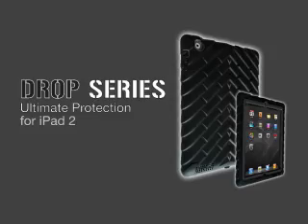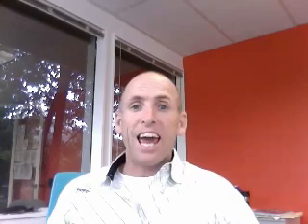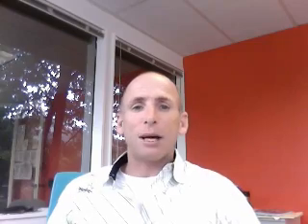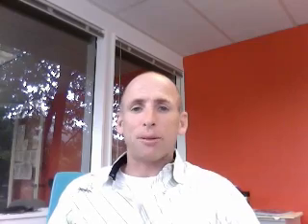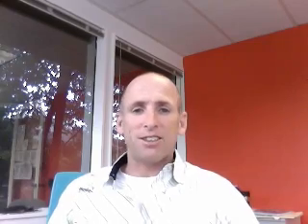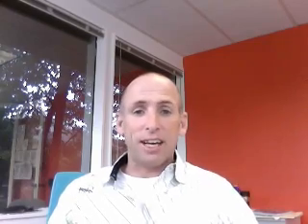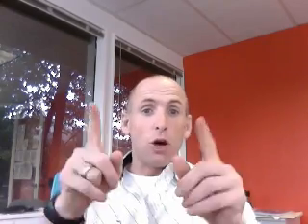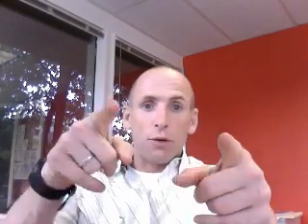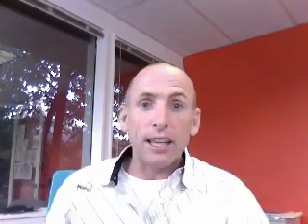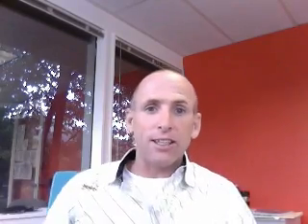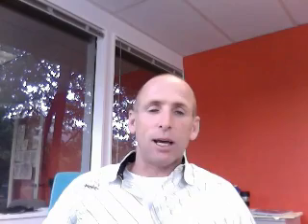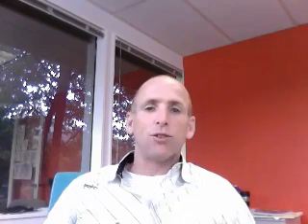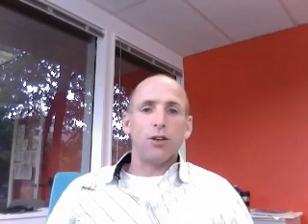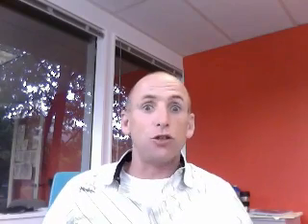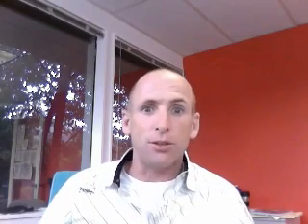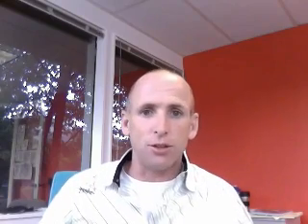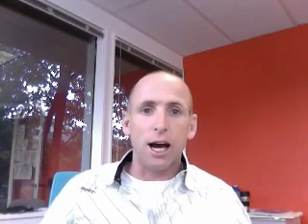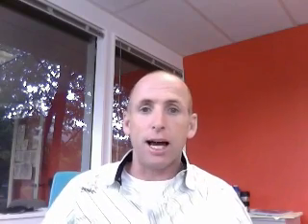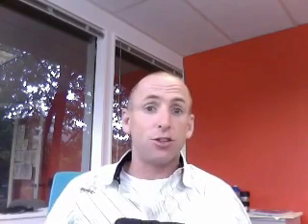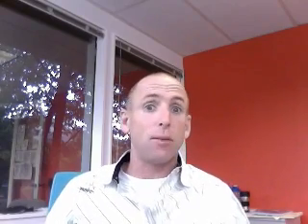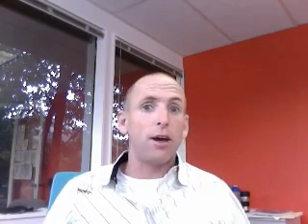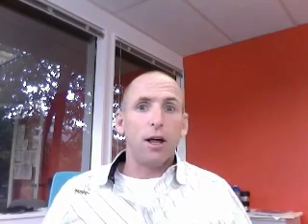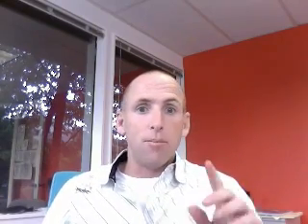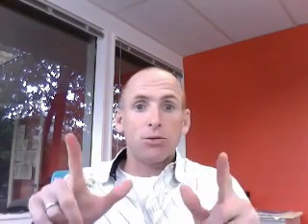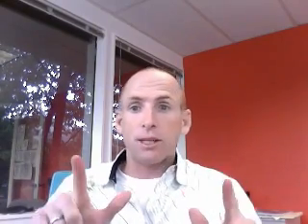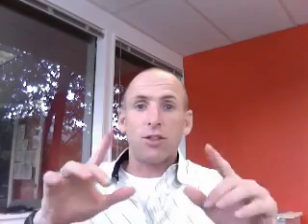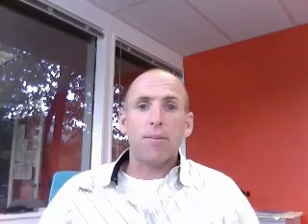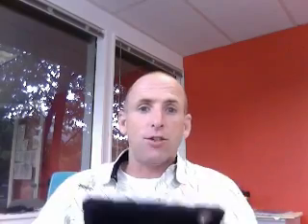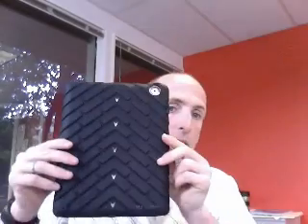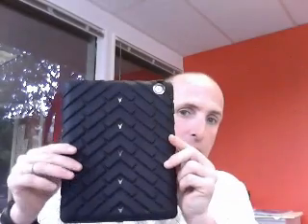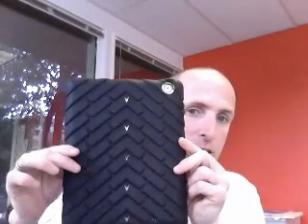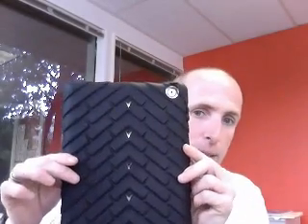Hey Gumdrop Cases fans, we're finally getting samples of the new Drop series for the iPads. To talk about the maximum protection for the iPad 2, this puppy is it. It is amazing.